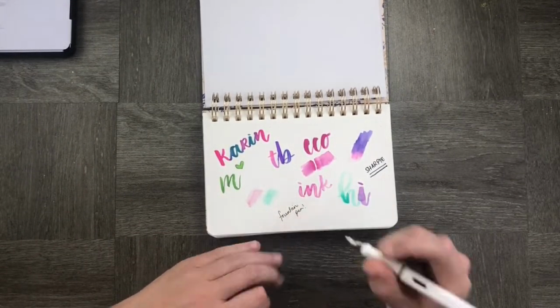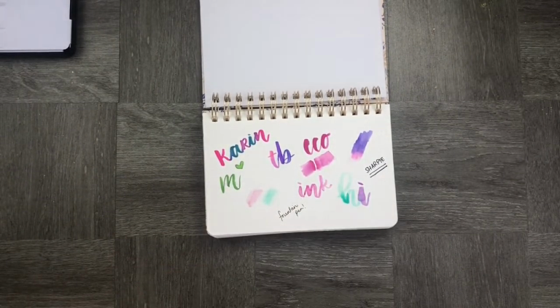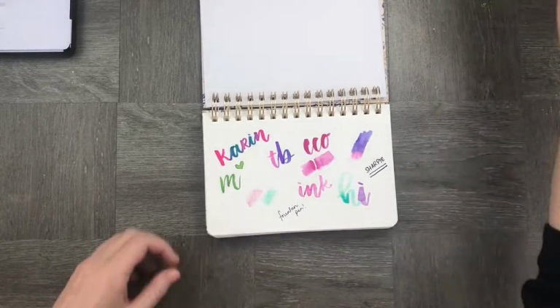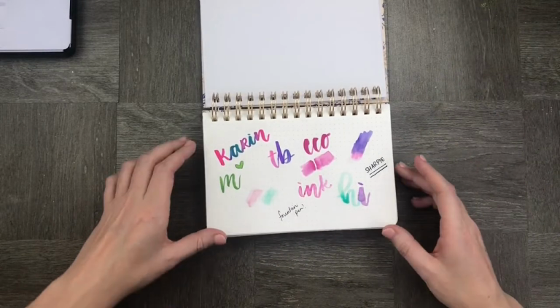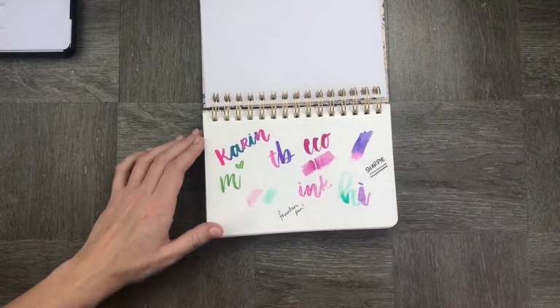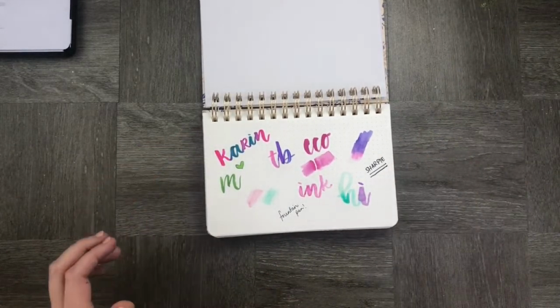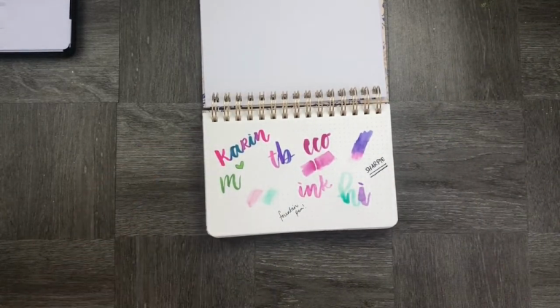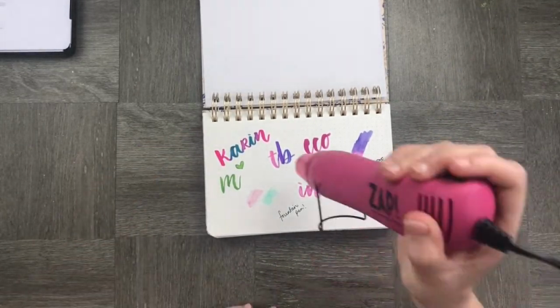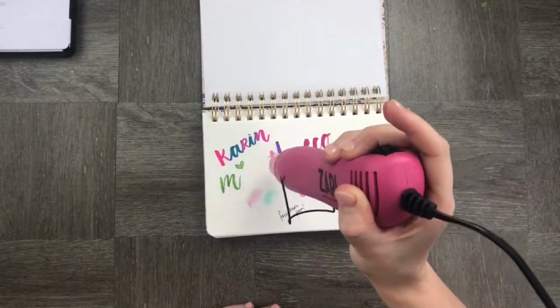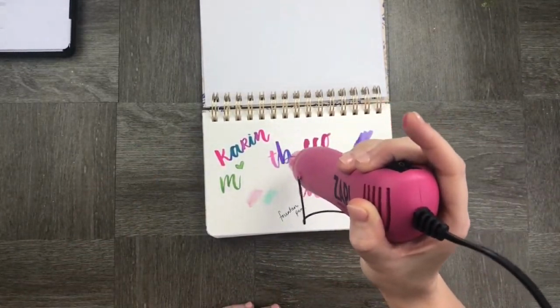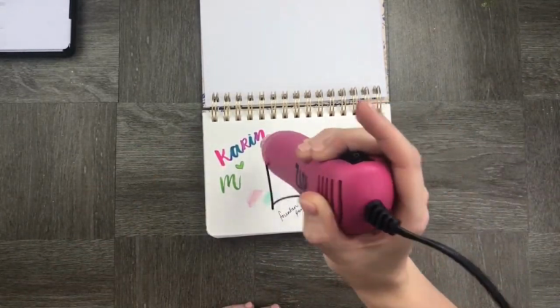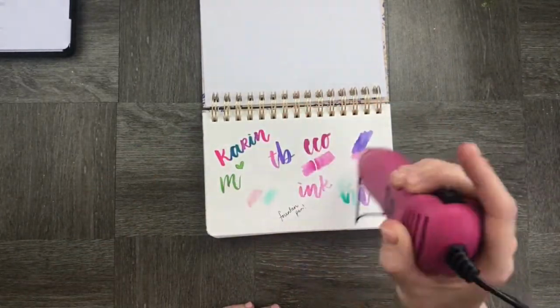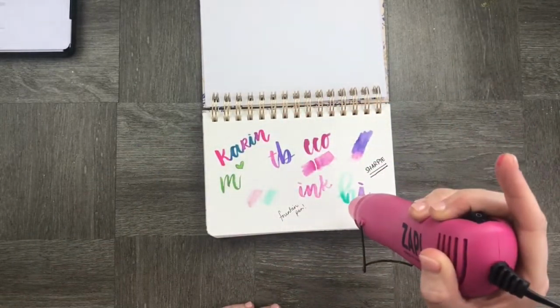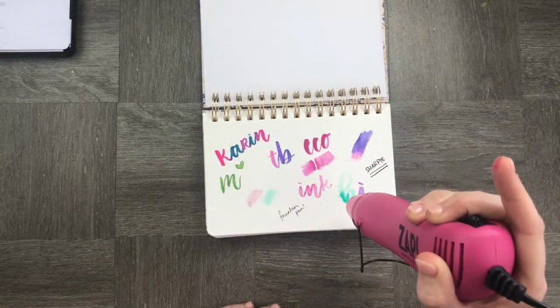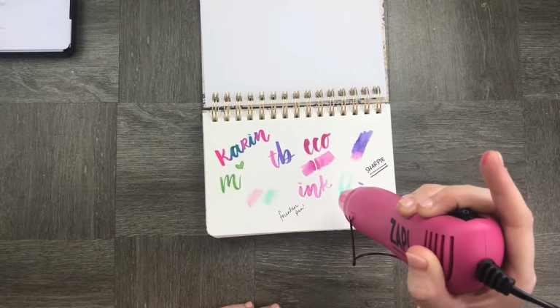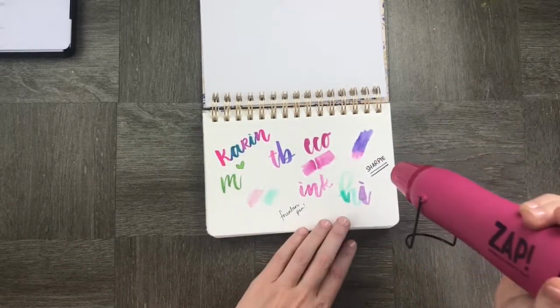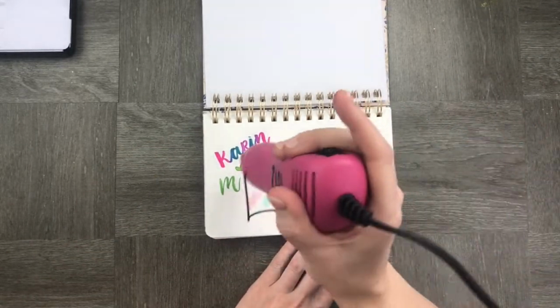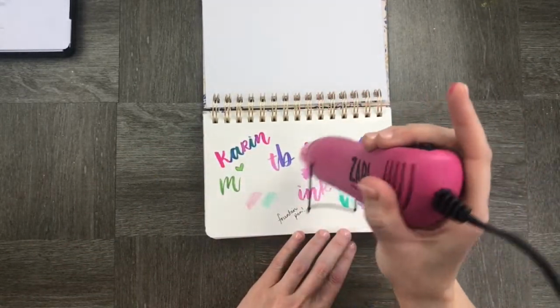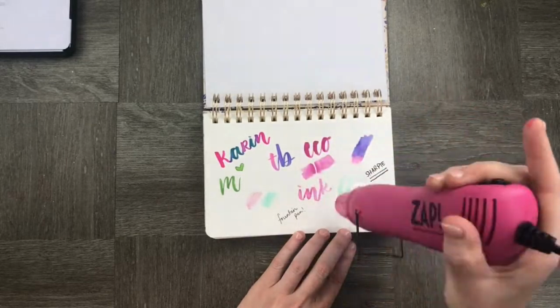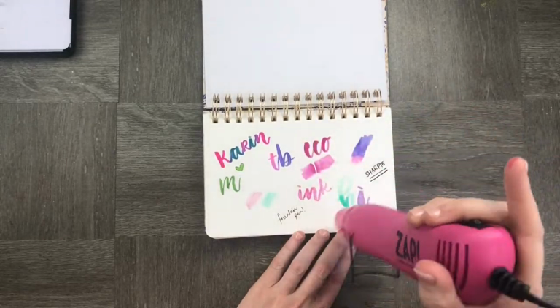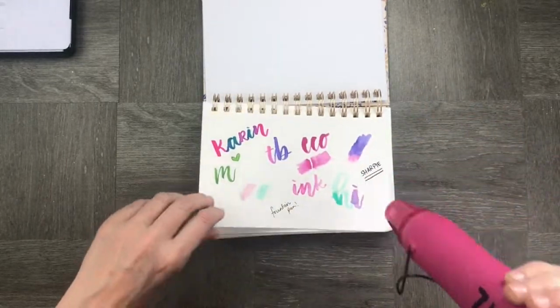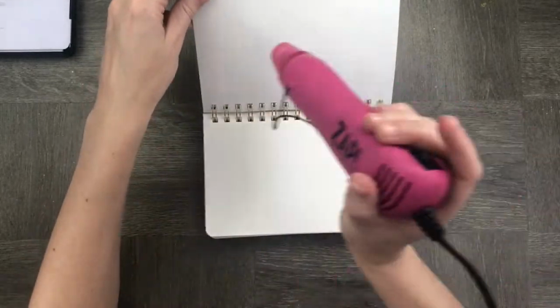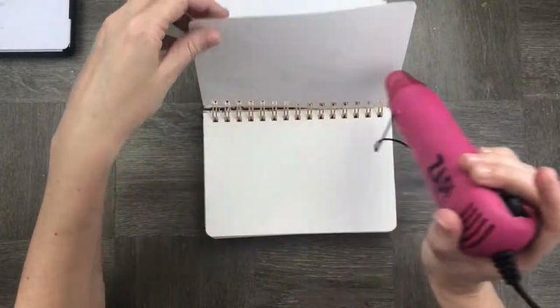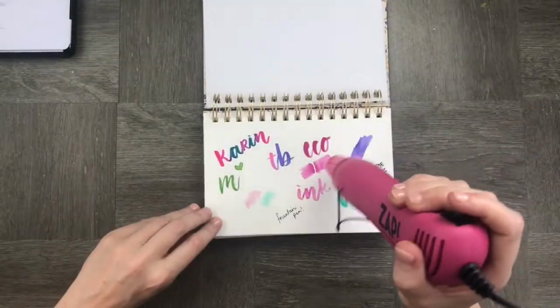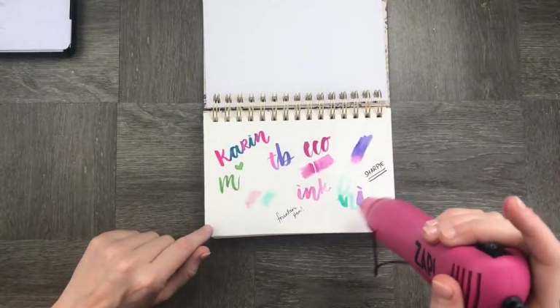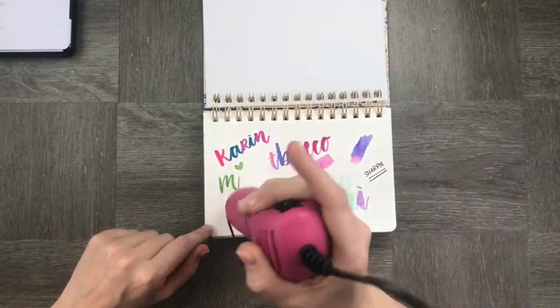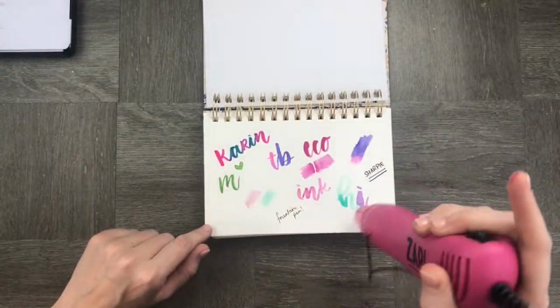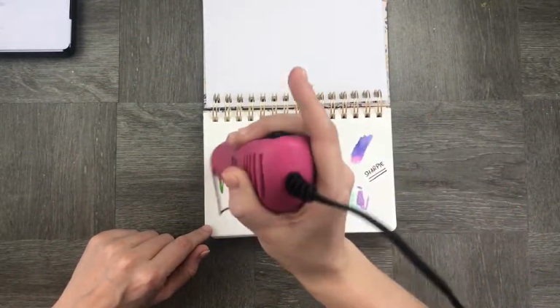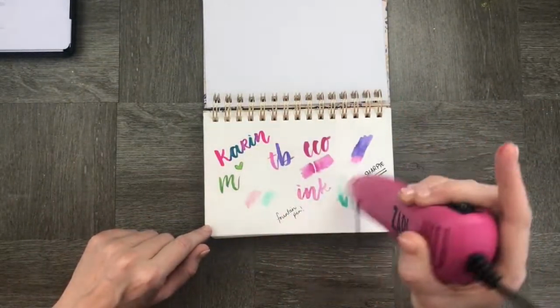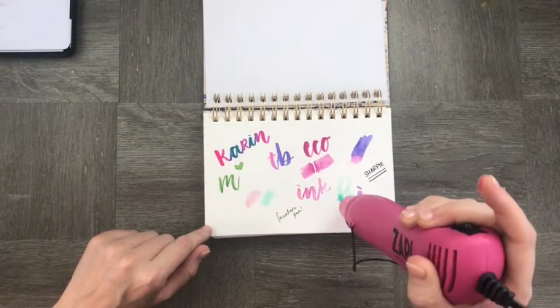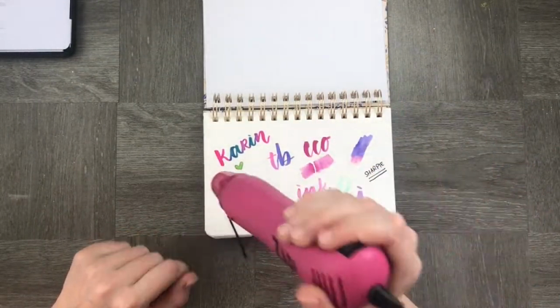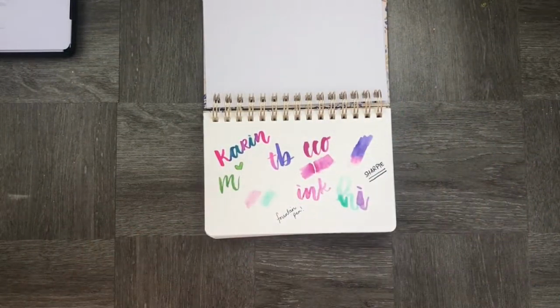I checked it out with my fountain pen as well, and while the page is a little bit grippy and toothy — which is perfect for watercolor — it's not so great for a fountain pen.